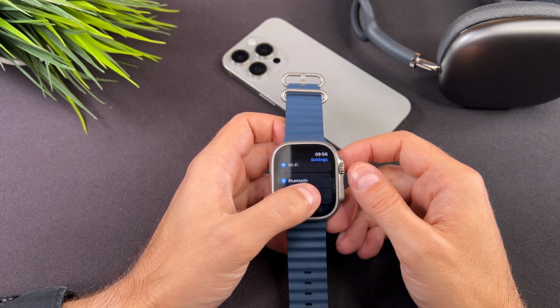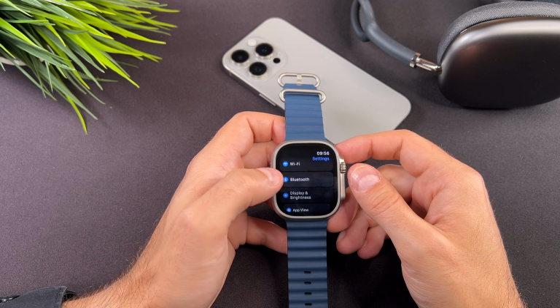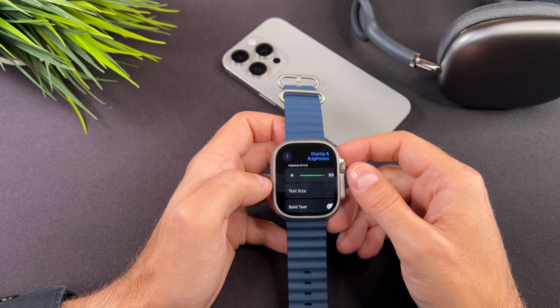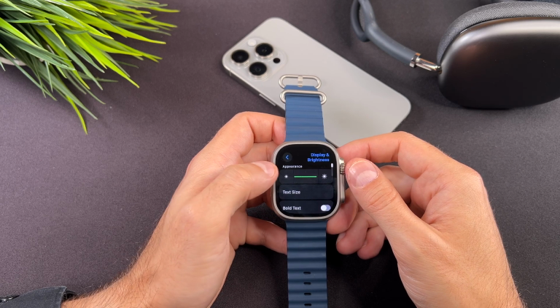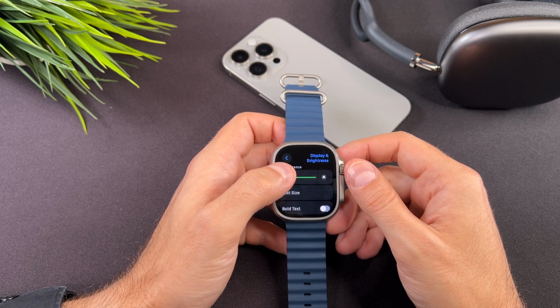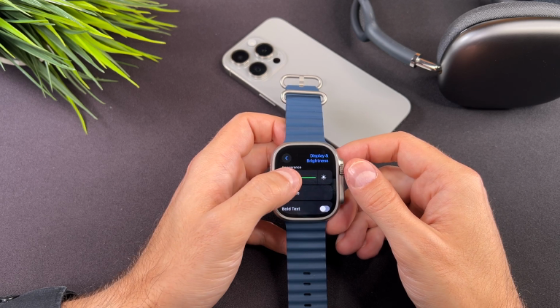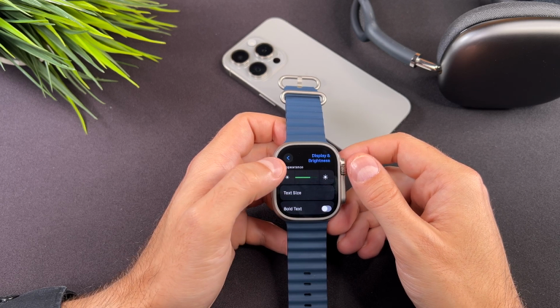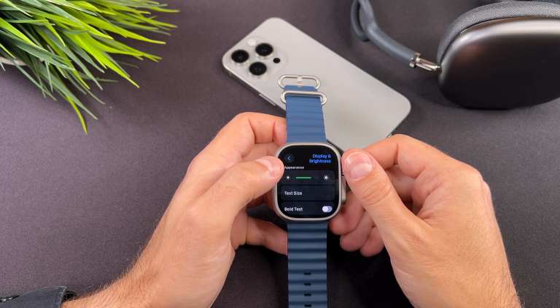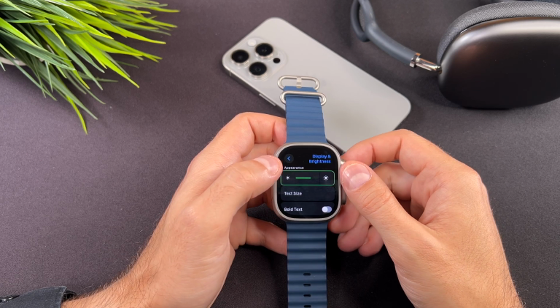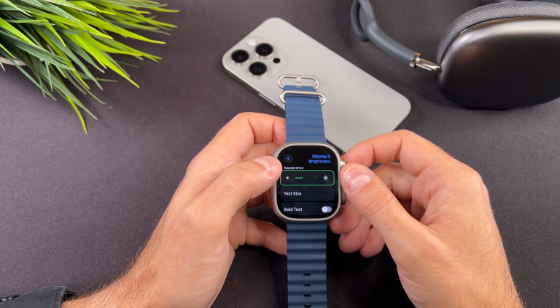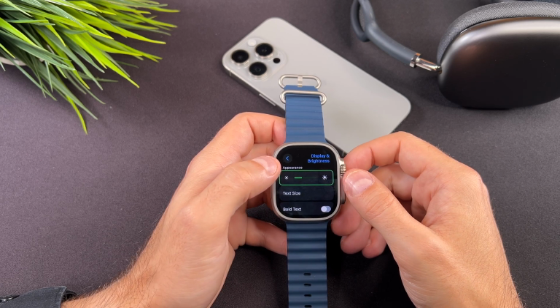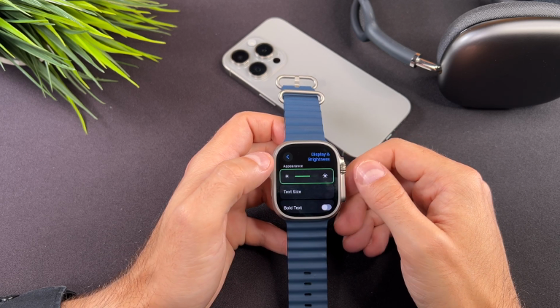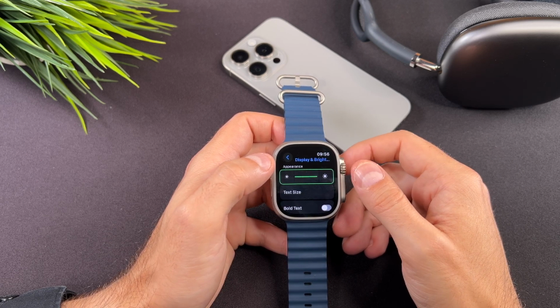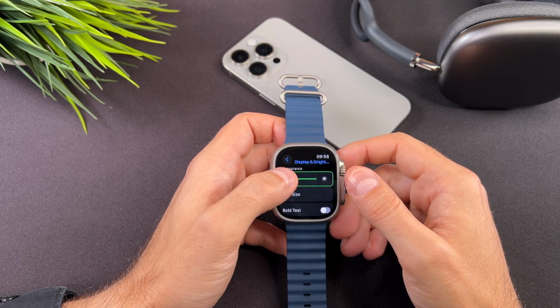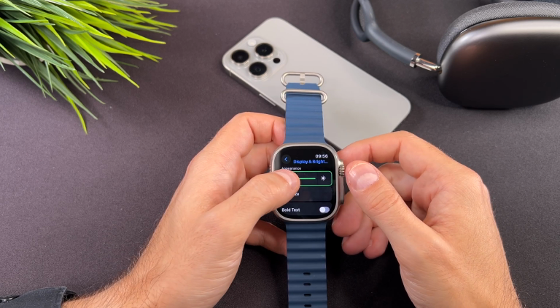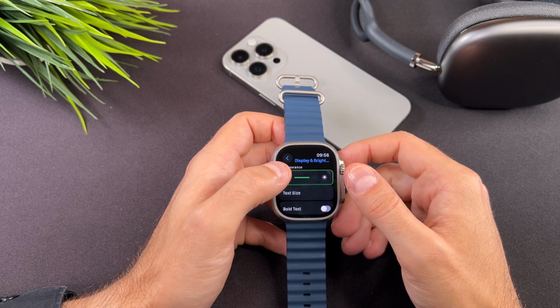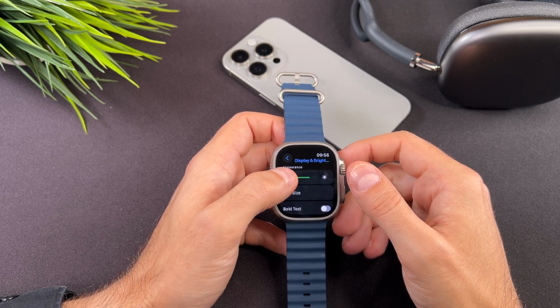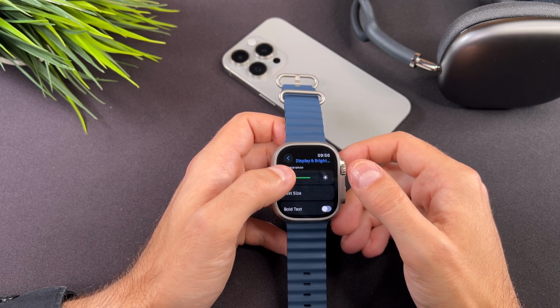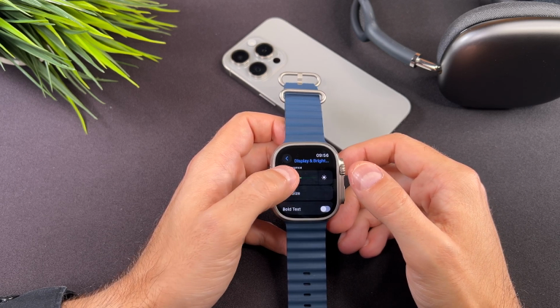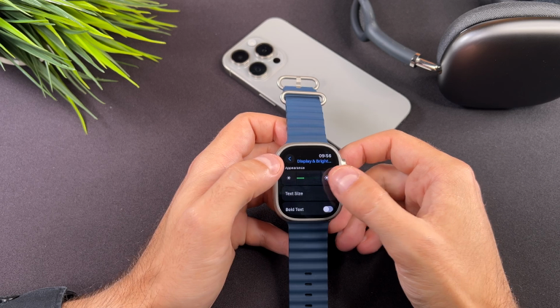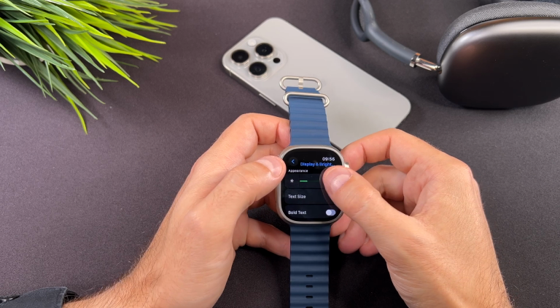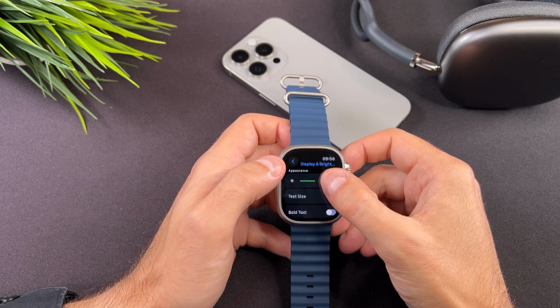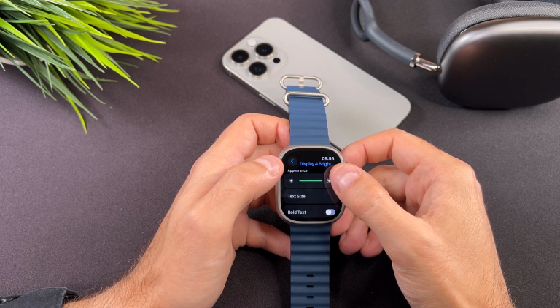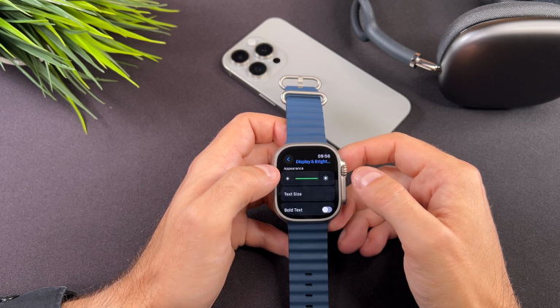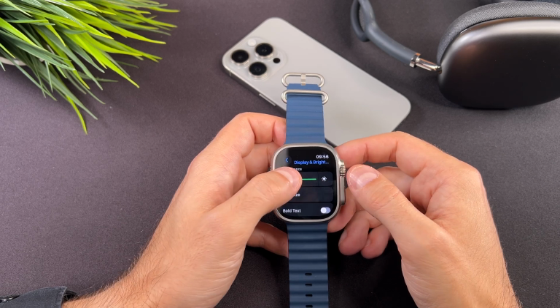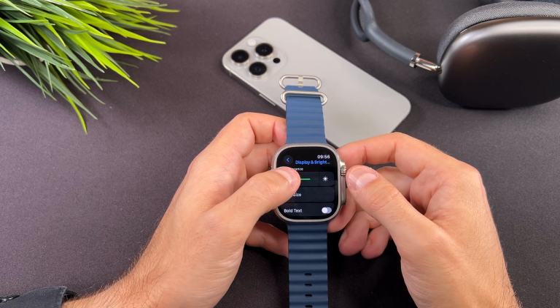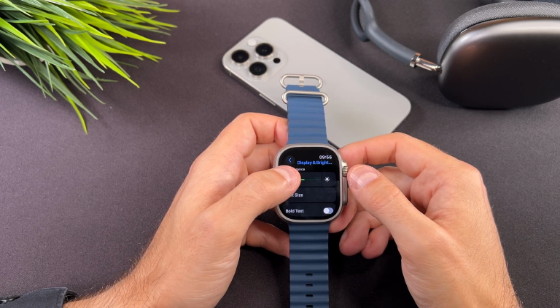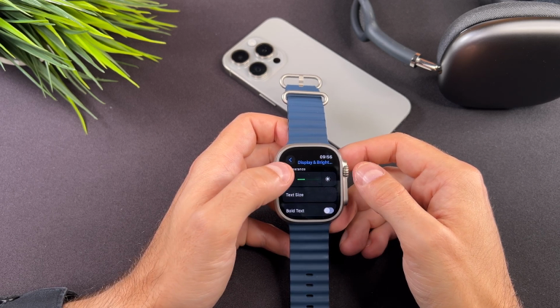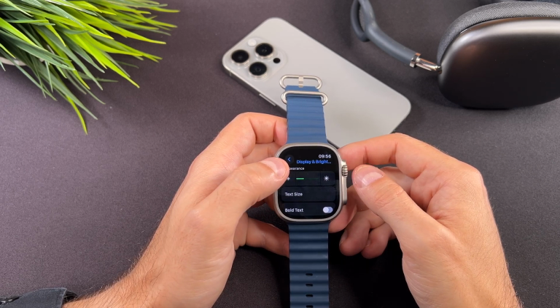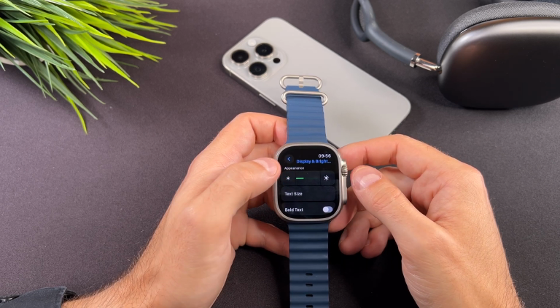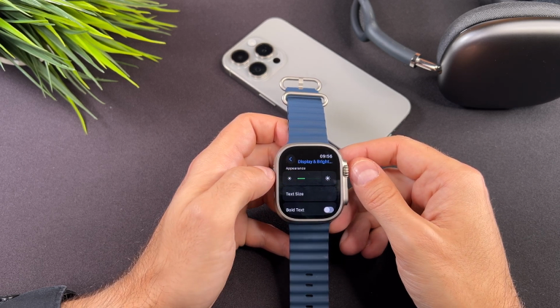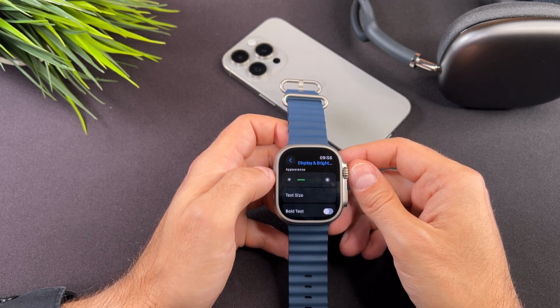I must mention that if you set it to the maximum, it will drain your battery life faster, but if you set it to the lowest level, you will be able to prolong it.